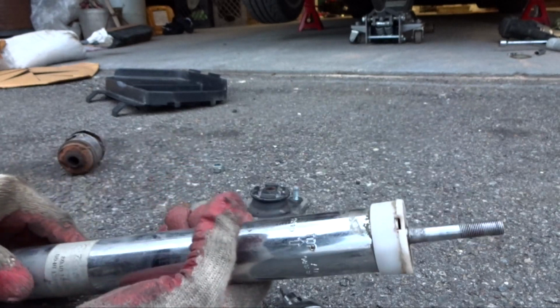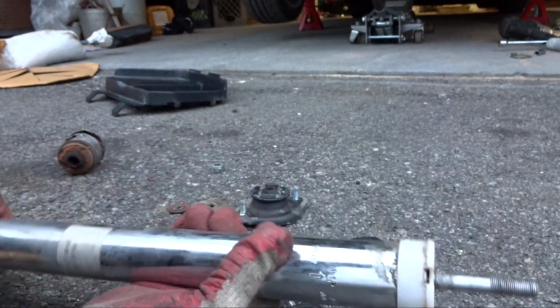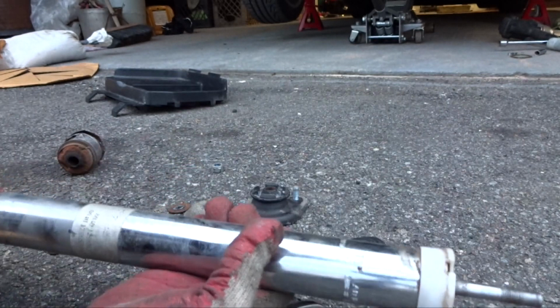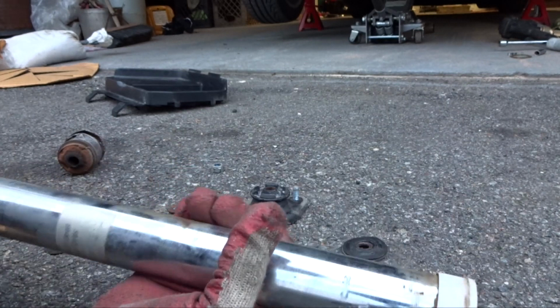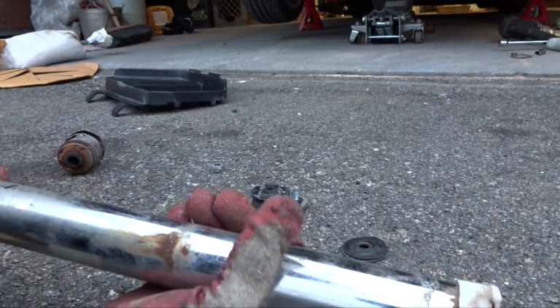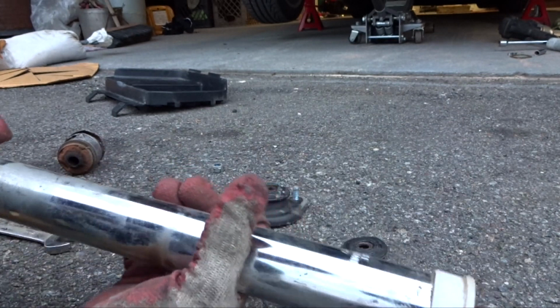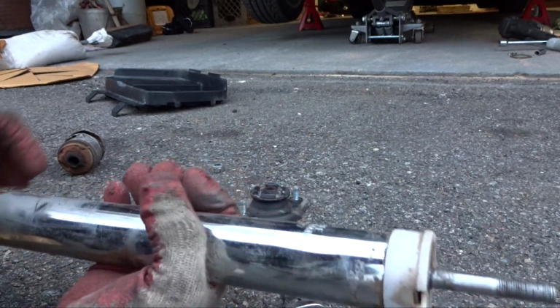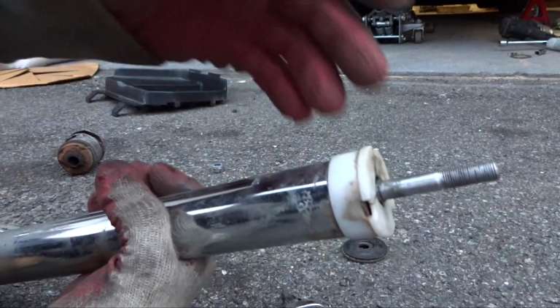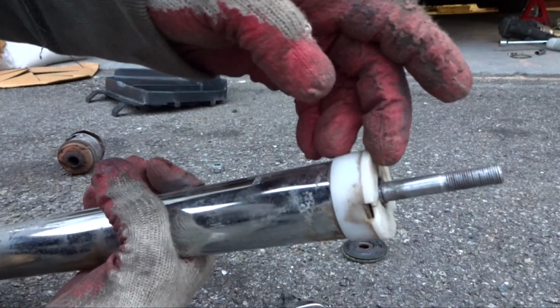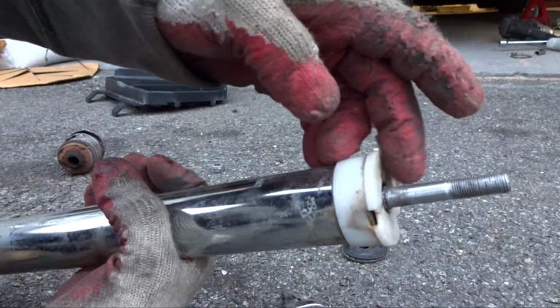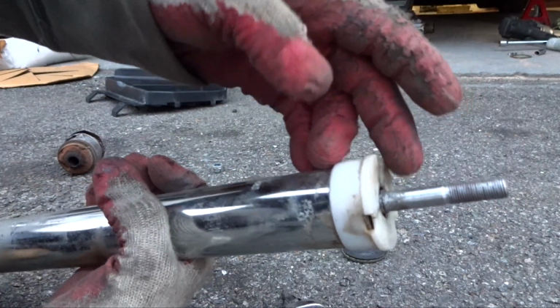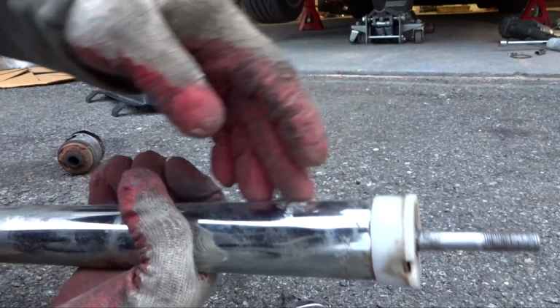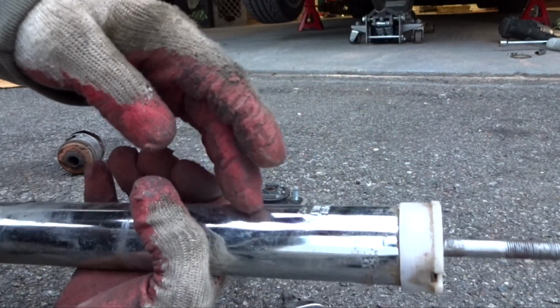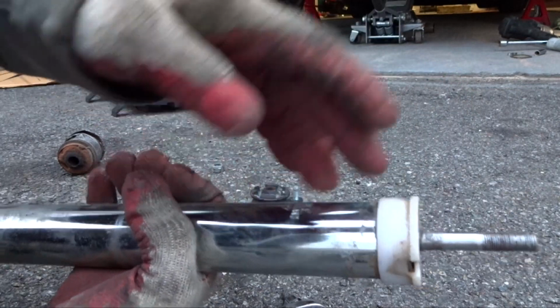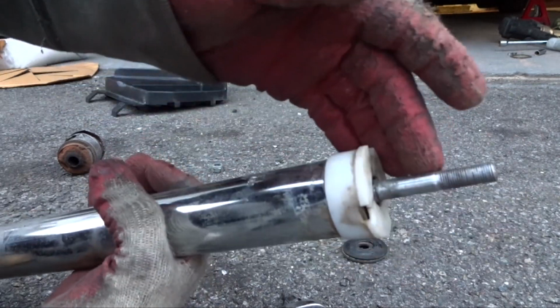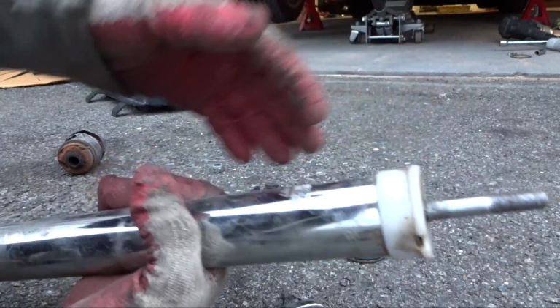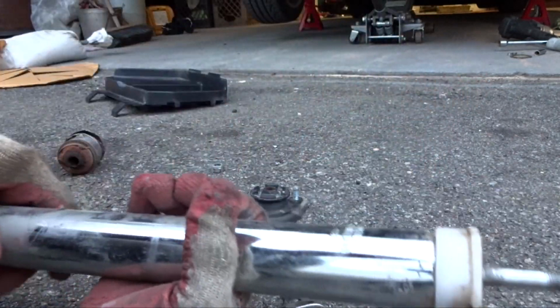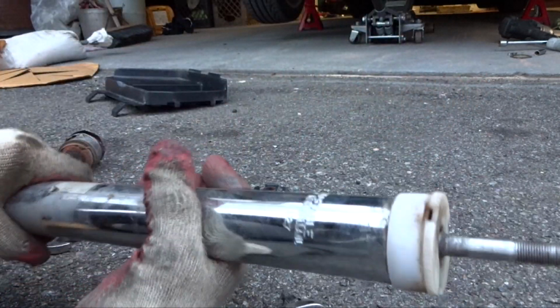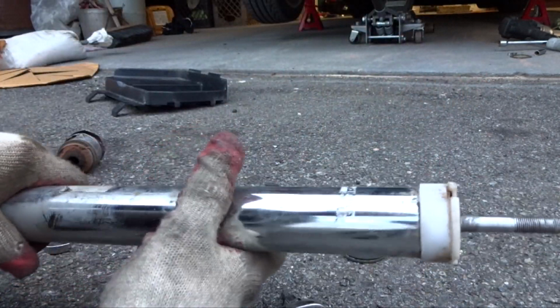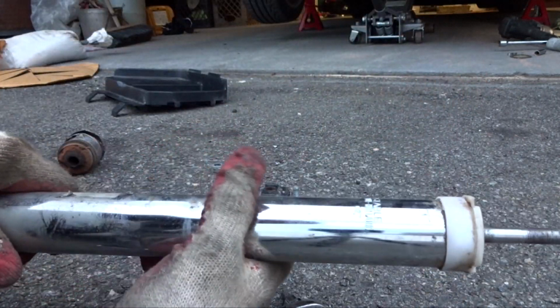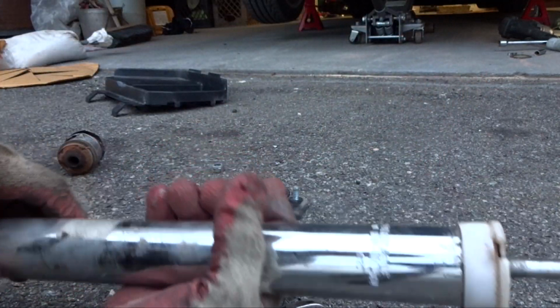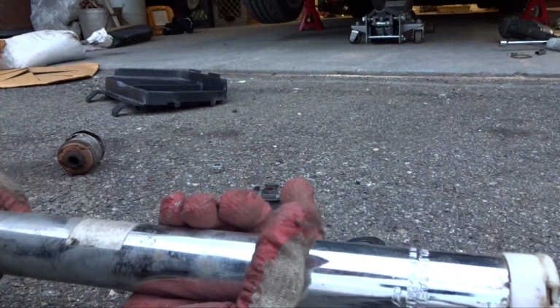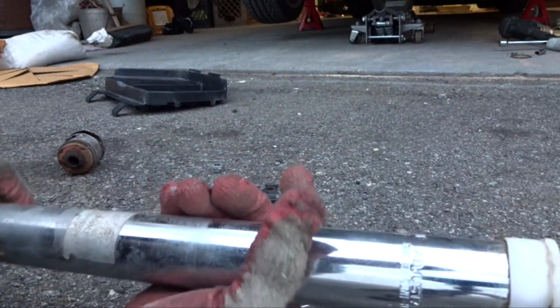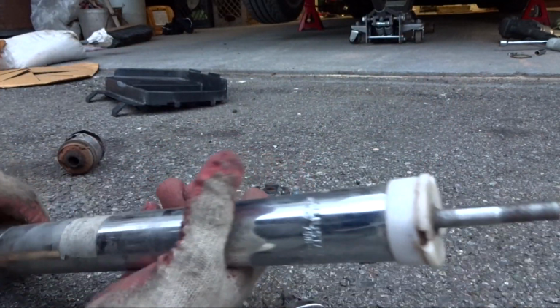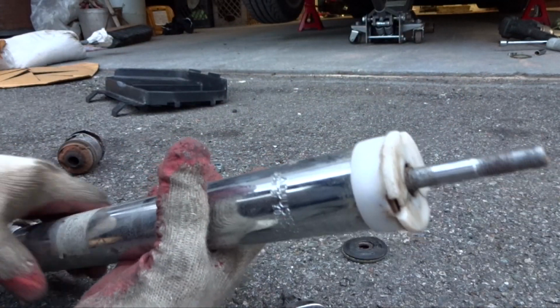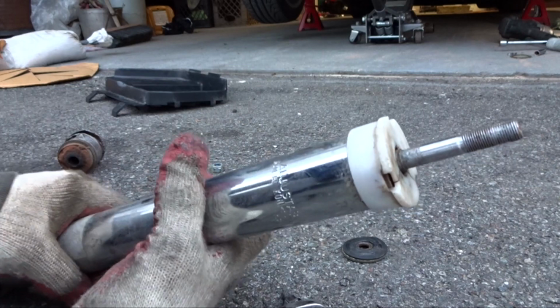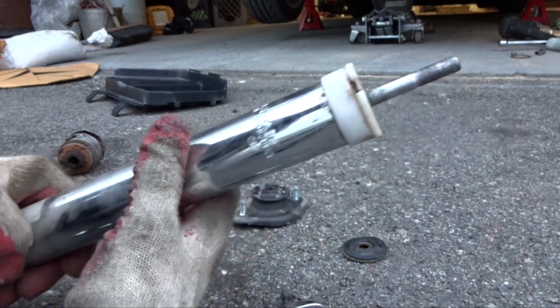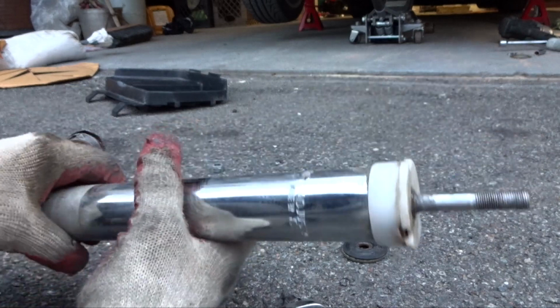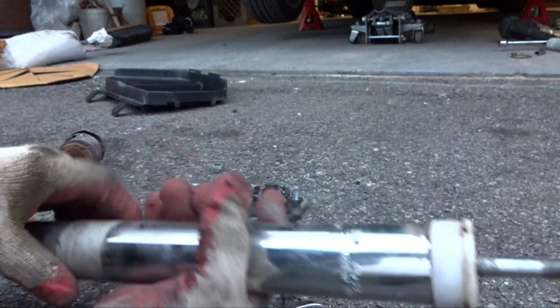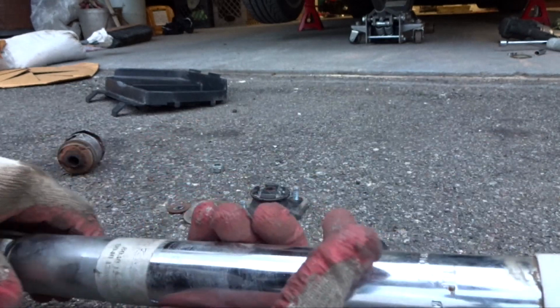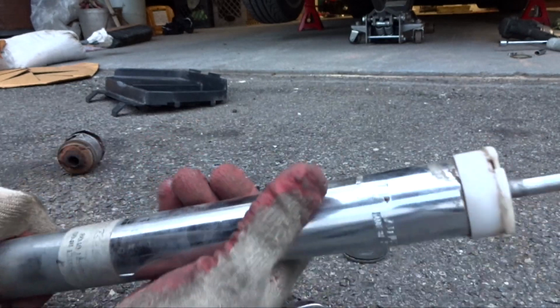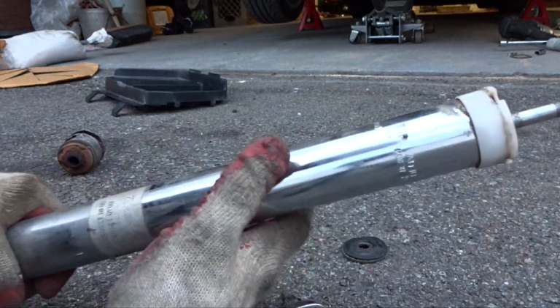That's all it is. This is the way Kony does it. Other companies have a different method, but if you have Kony adjustable dampening shocks, this is how you do it. Thanks for watching and stay tuned for more videos.